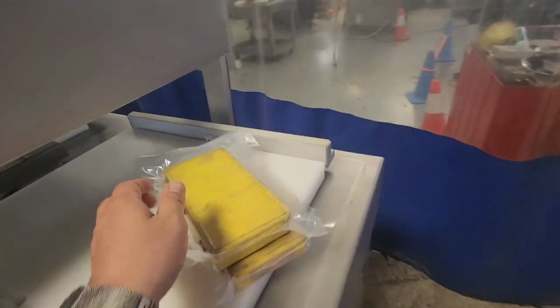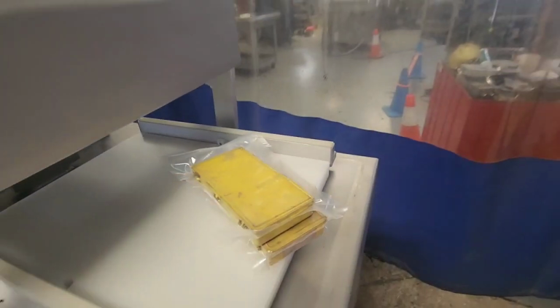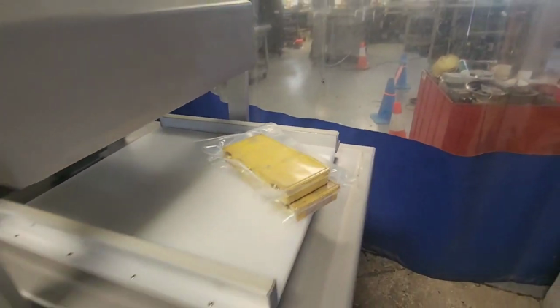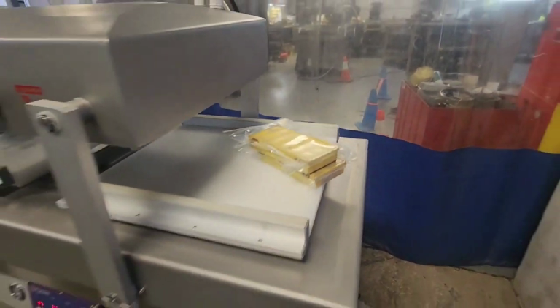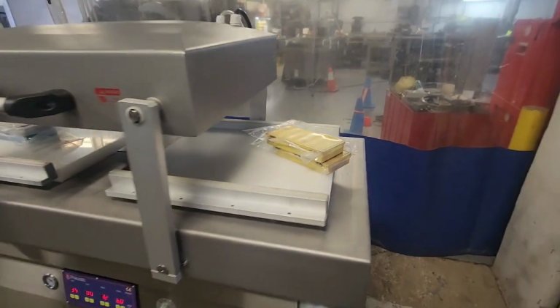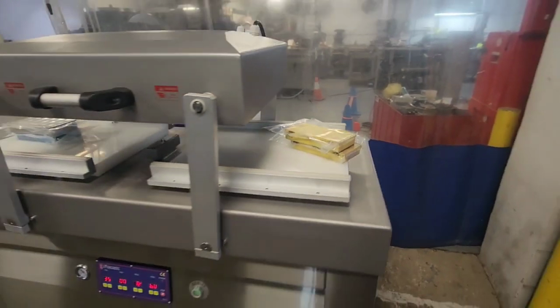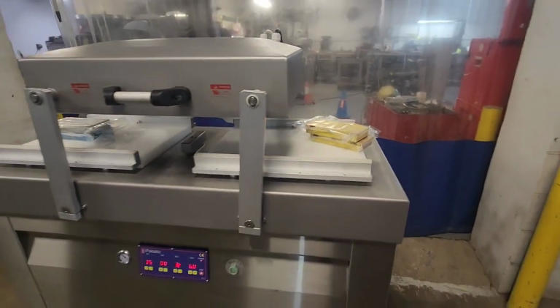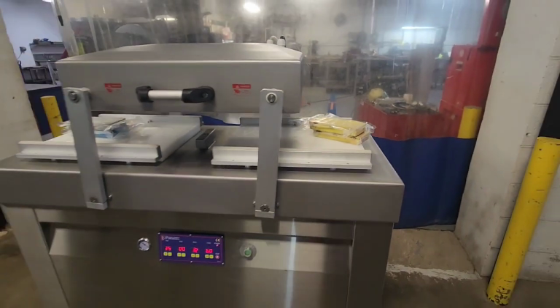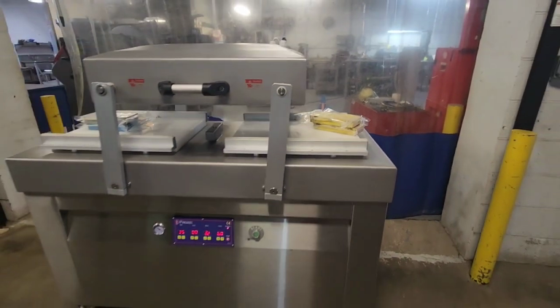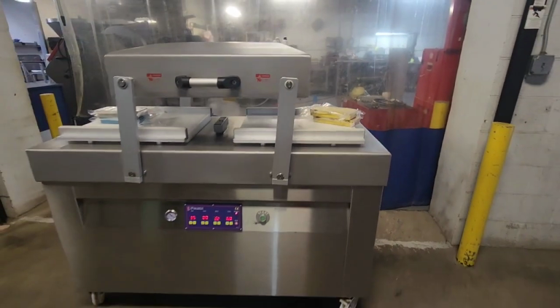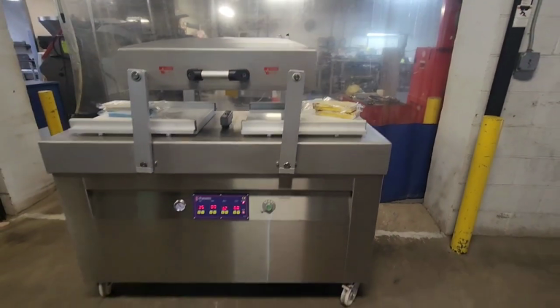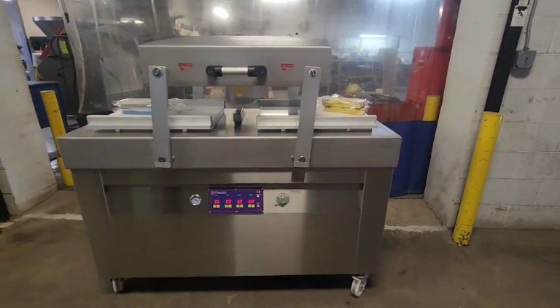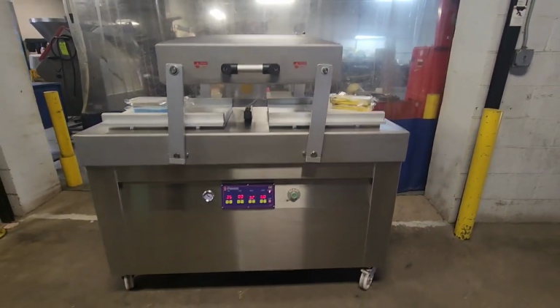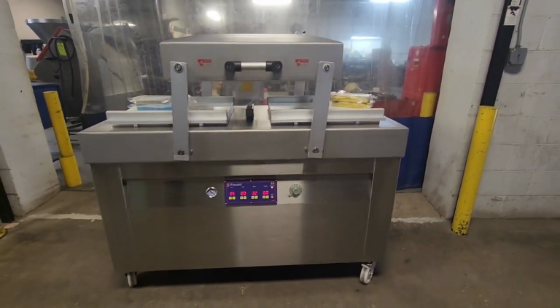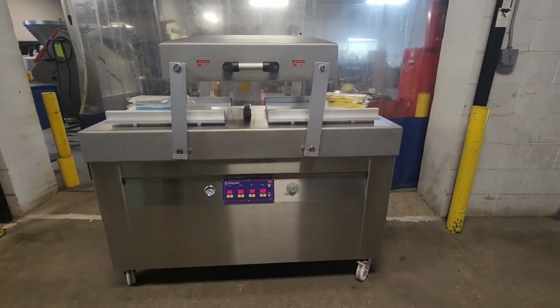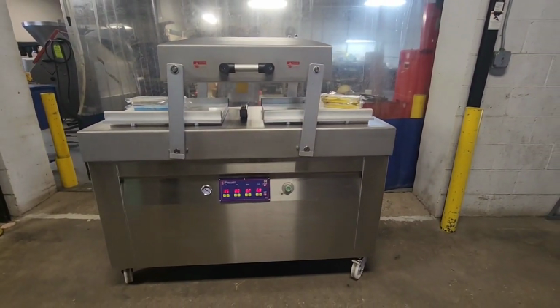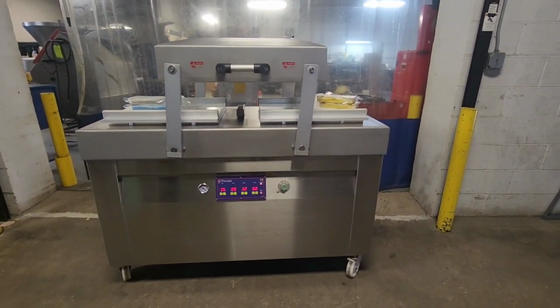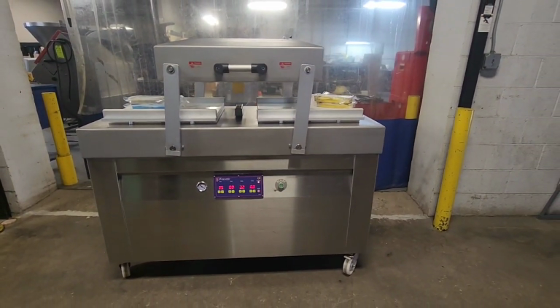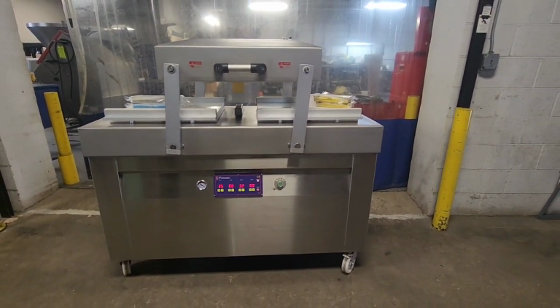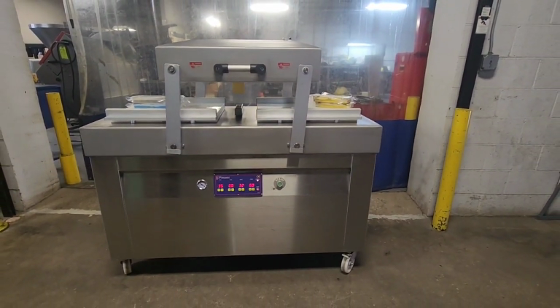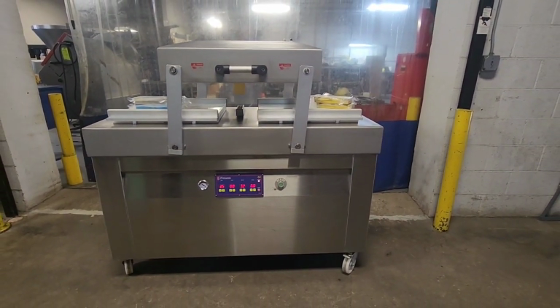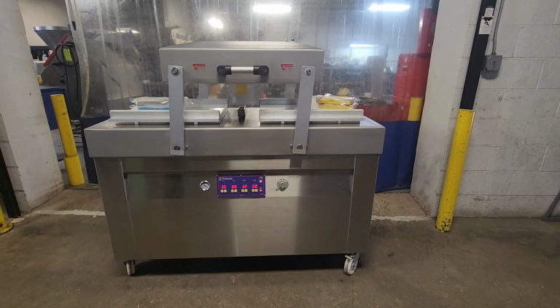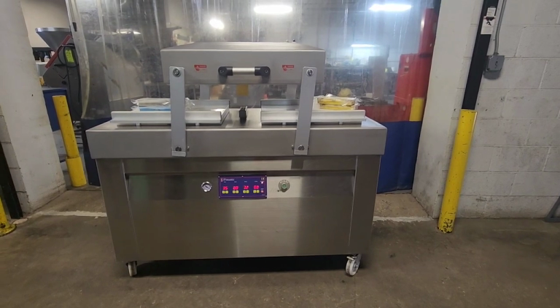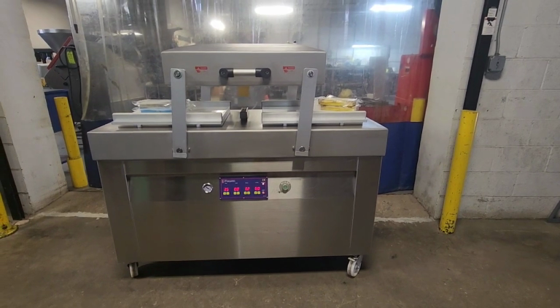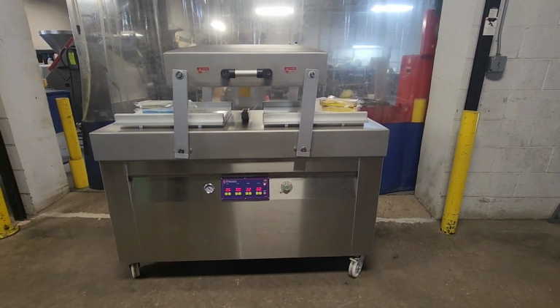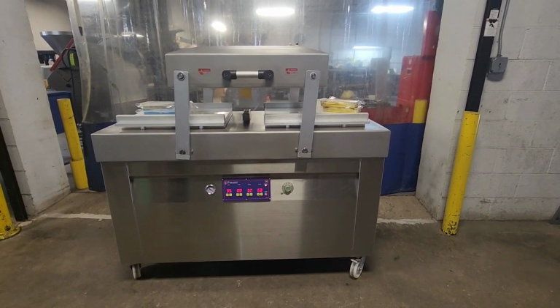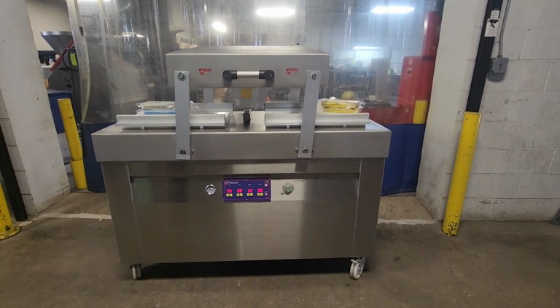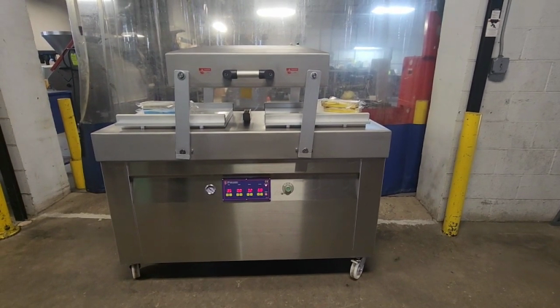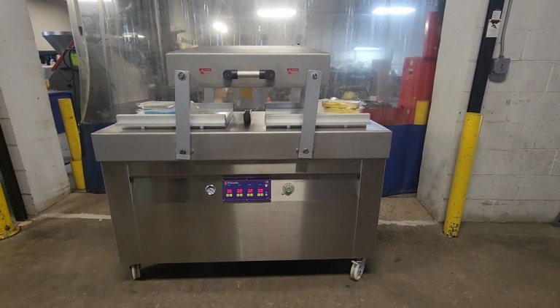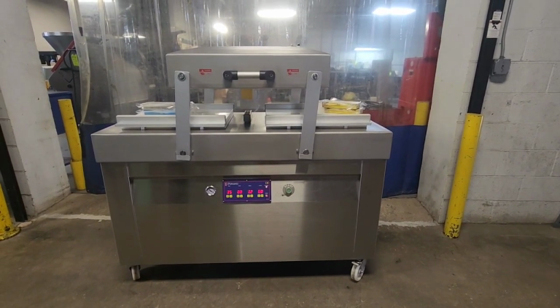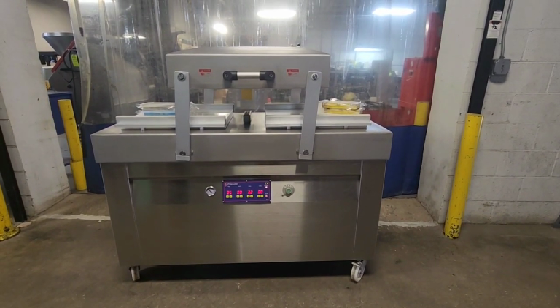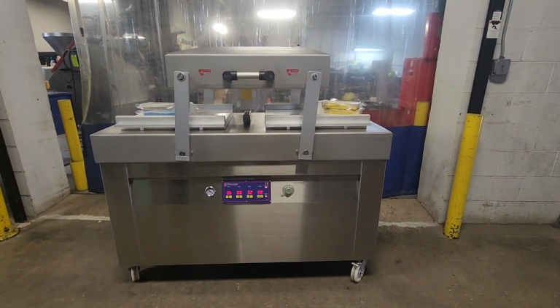Once again, this is item number 8737 from M&M Equipment — a recently reconditioned Promax double chamber machine.